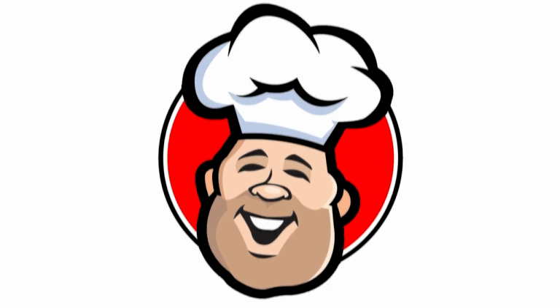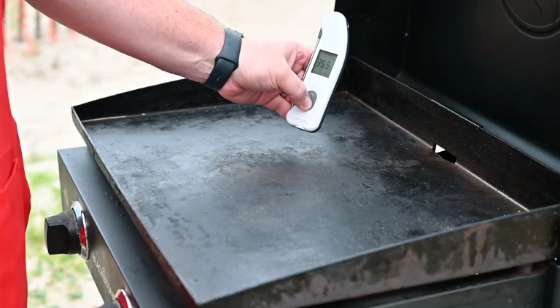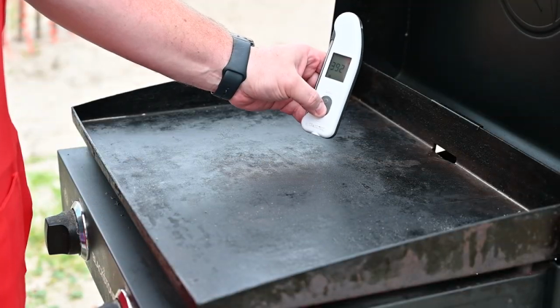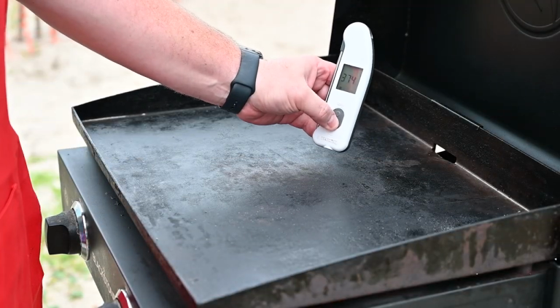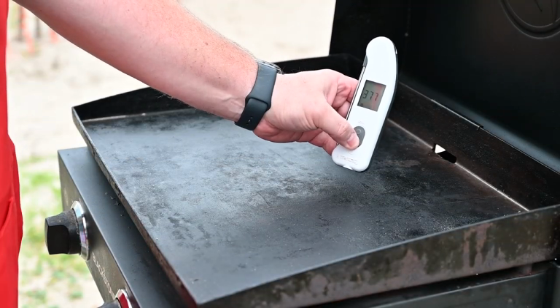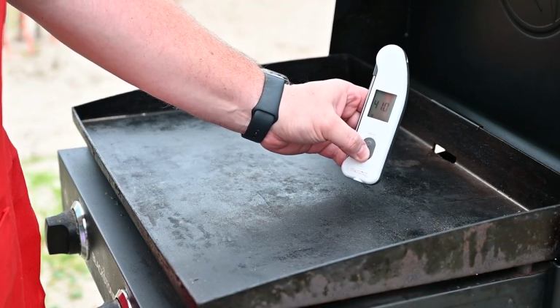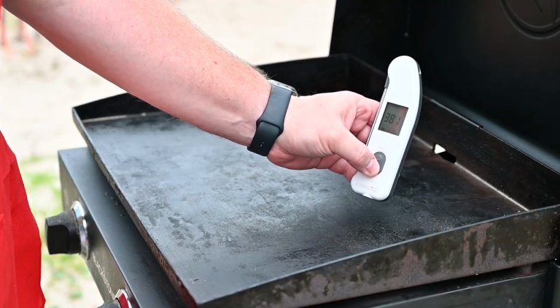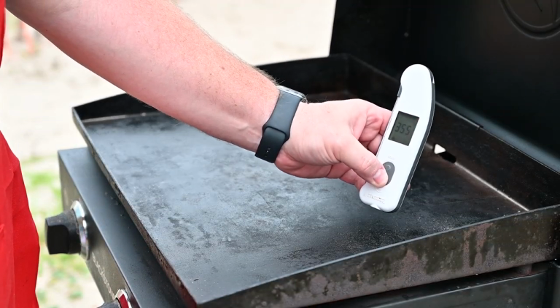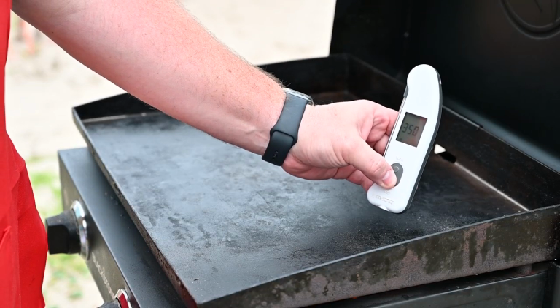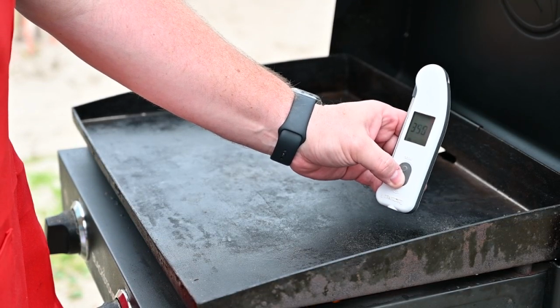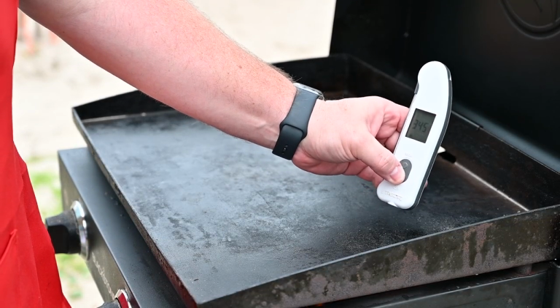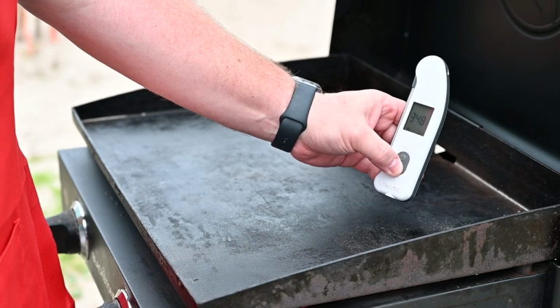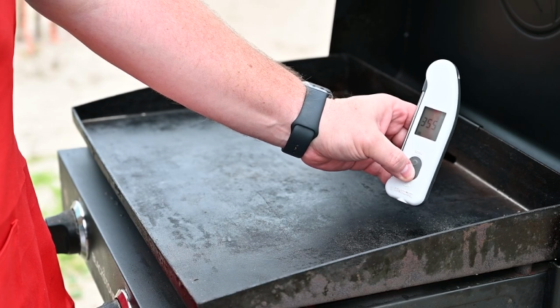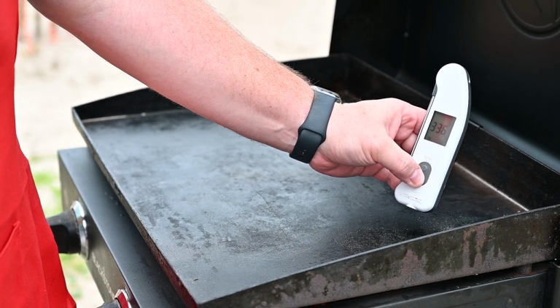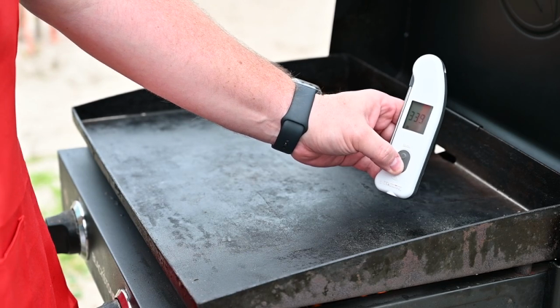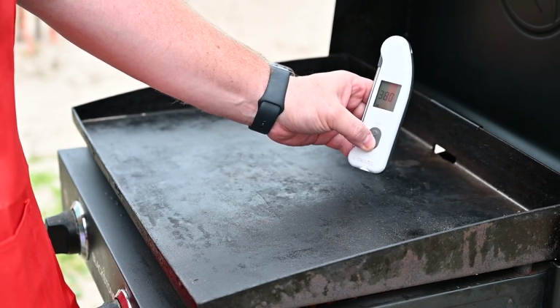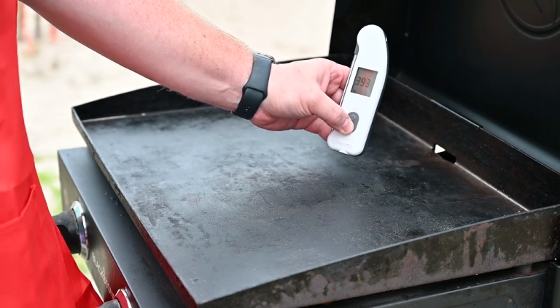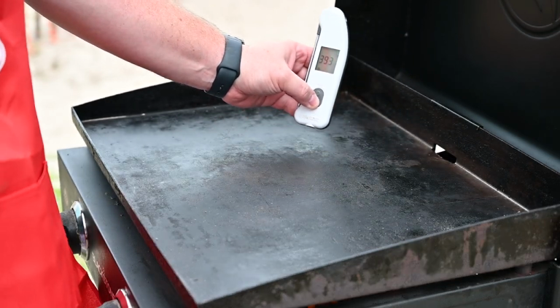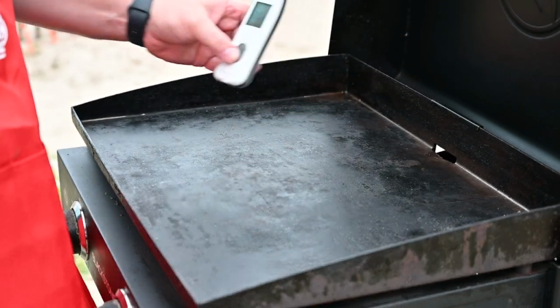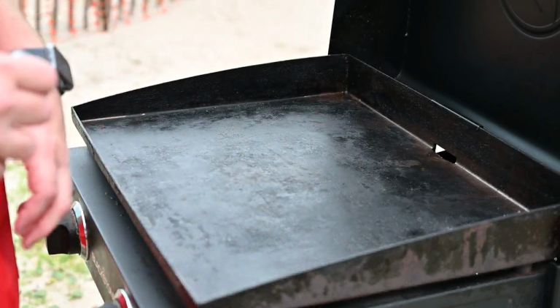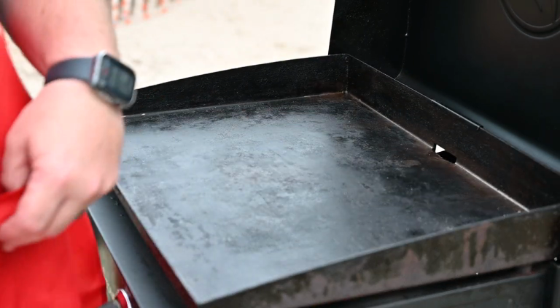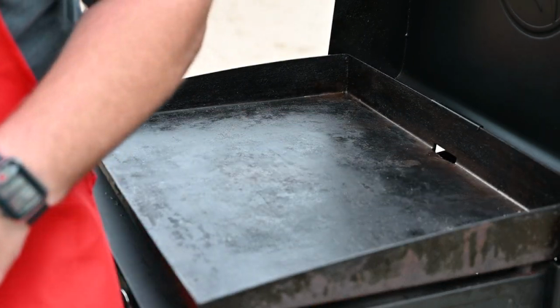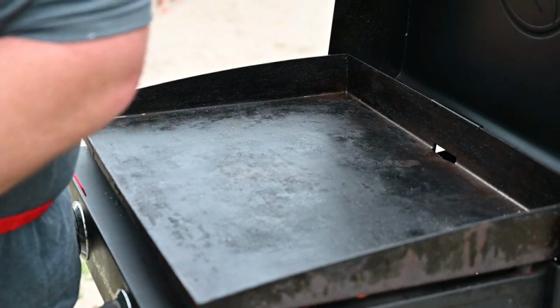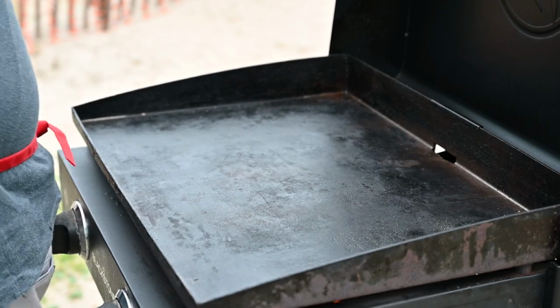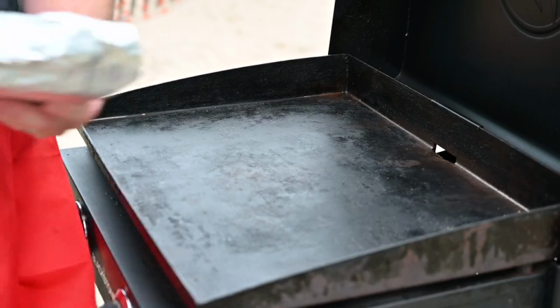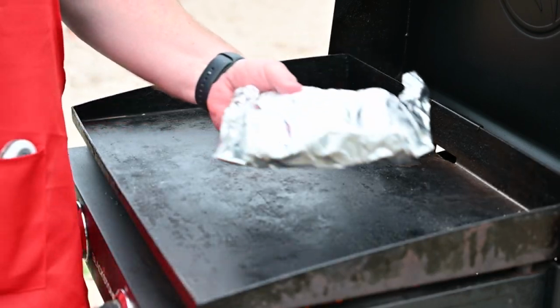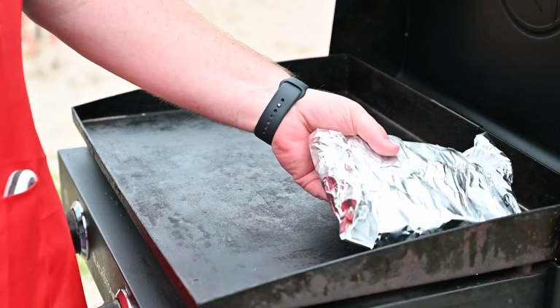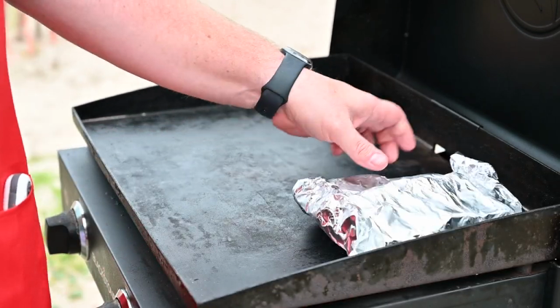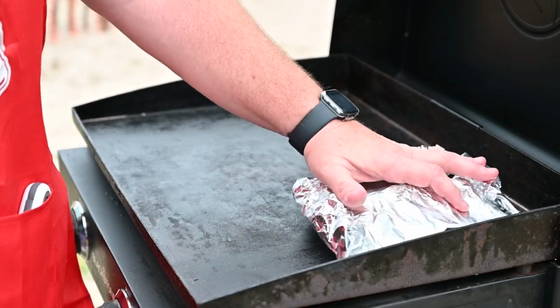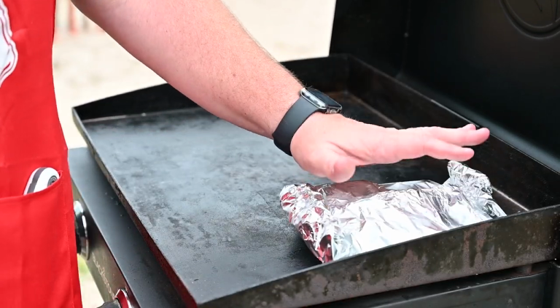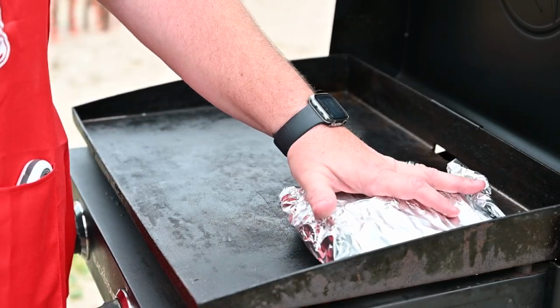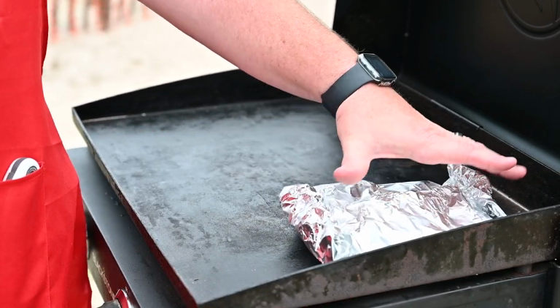Our Blackstone, got it on low — it's at about 350 degrees. Perfect. We're going to get this corn on first. I'm going to put it right here and let it get going.